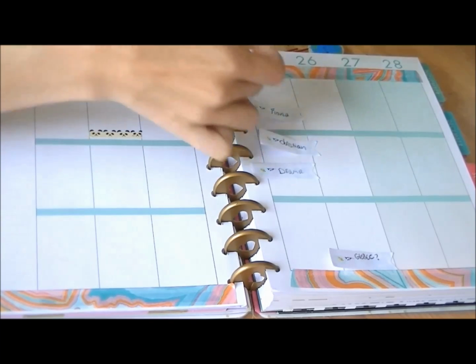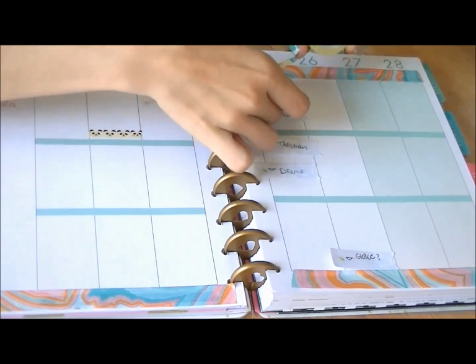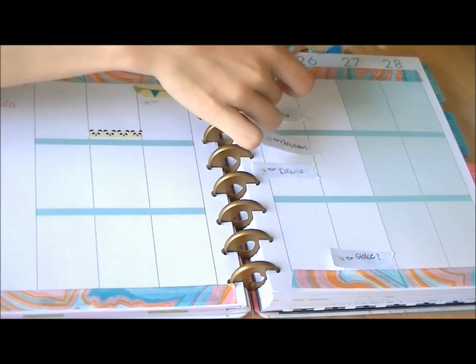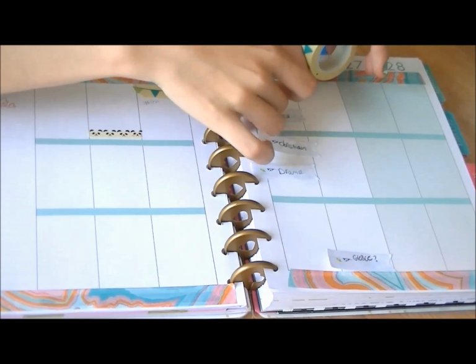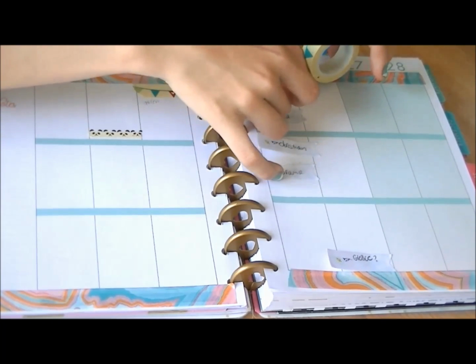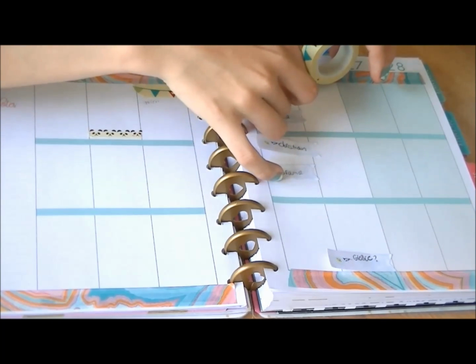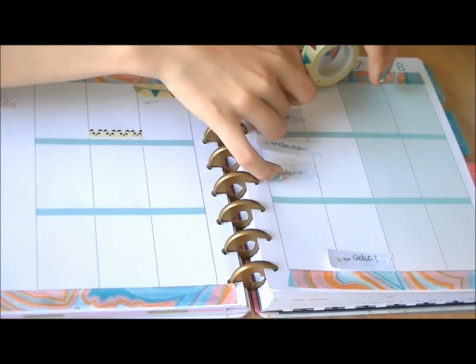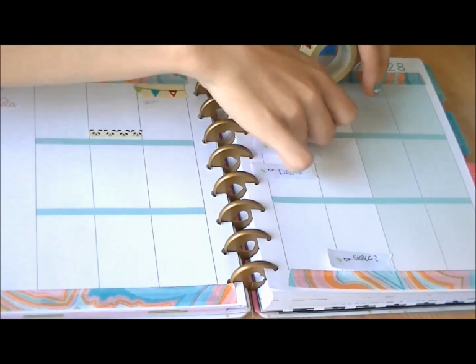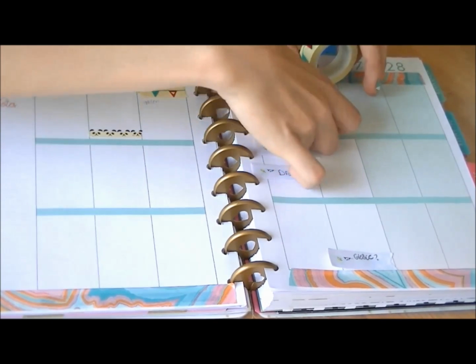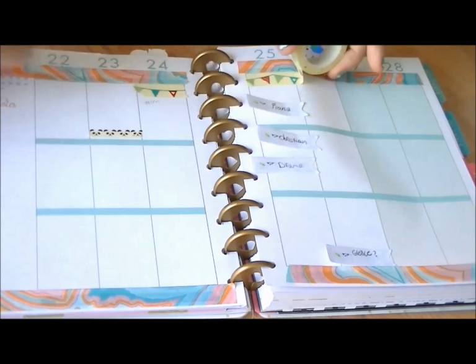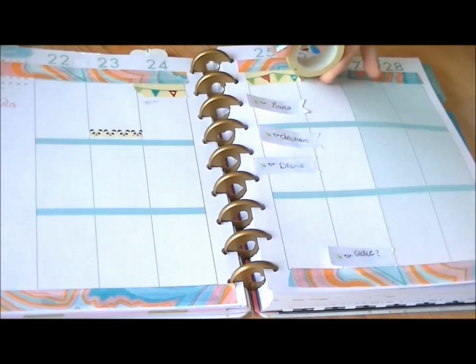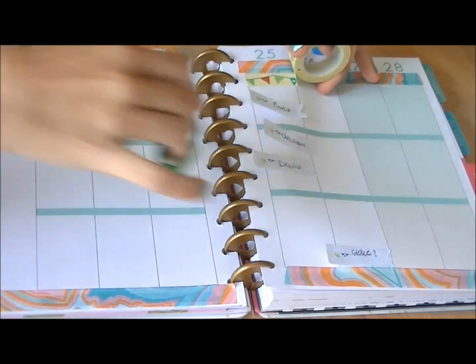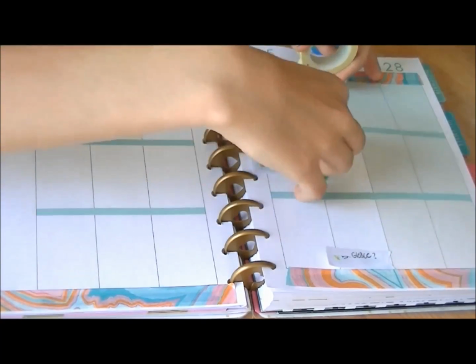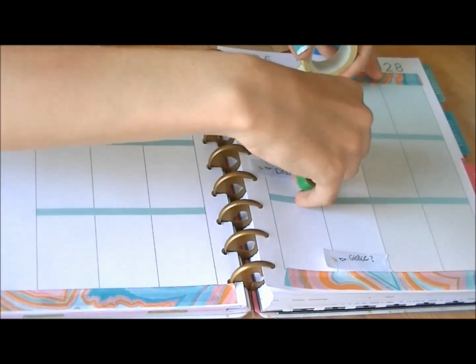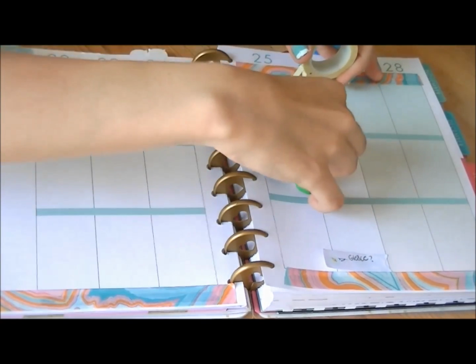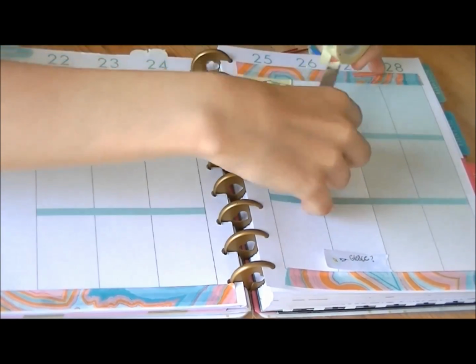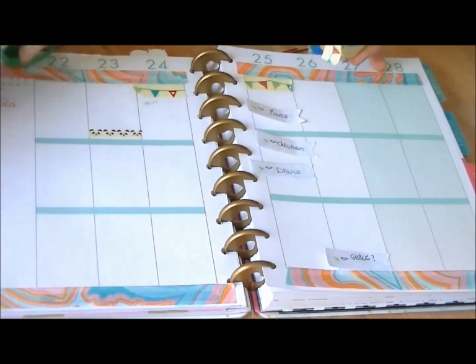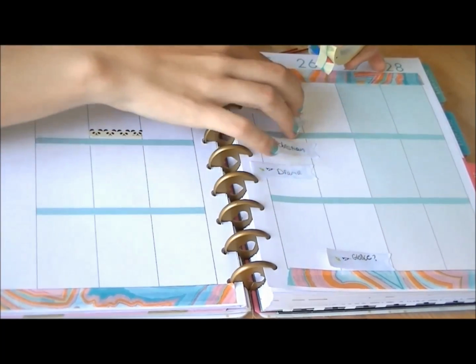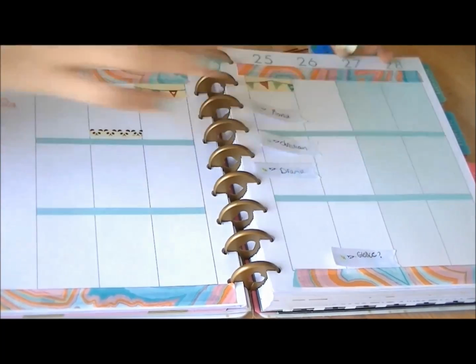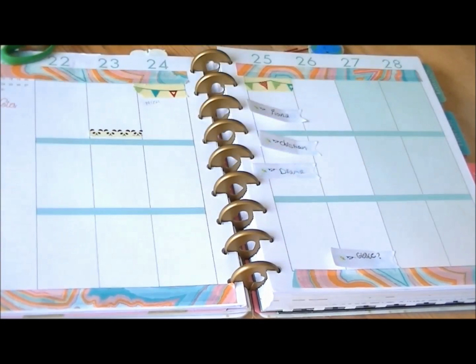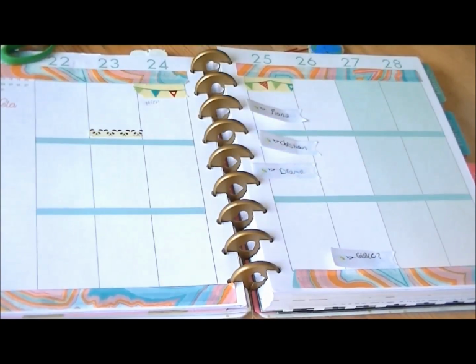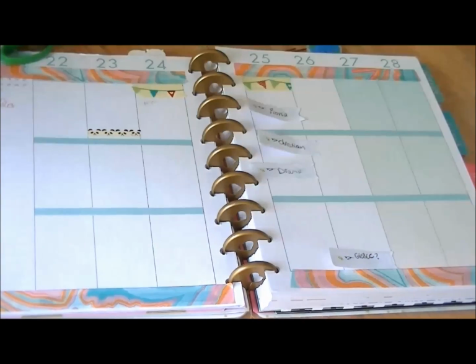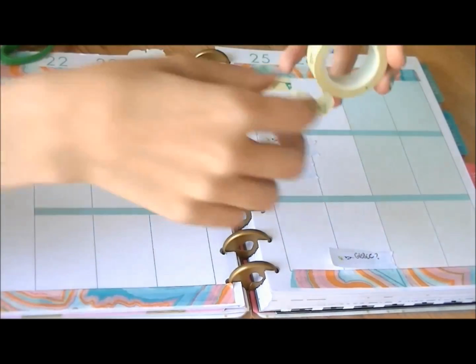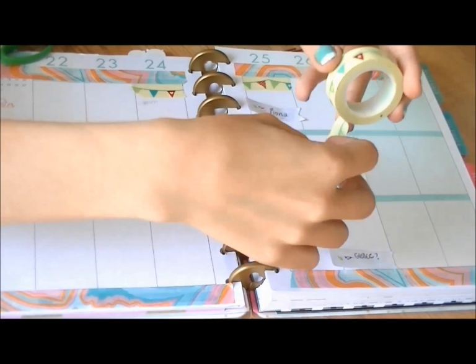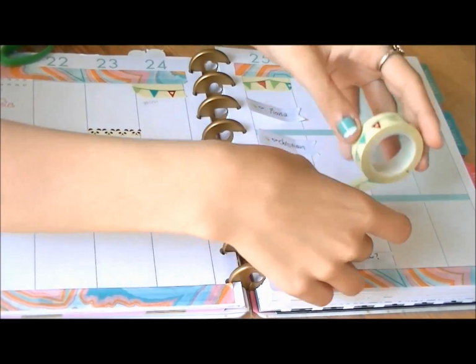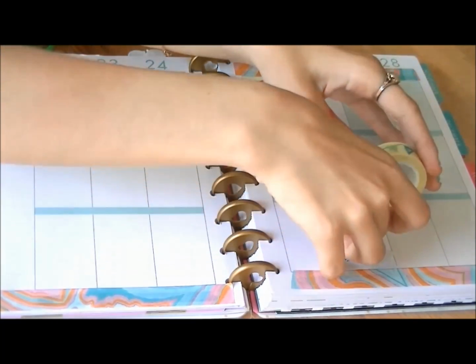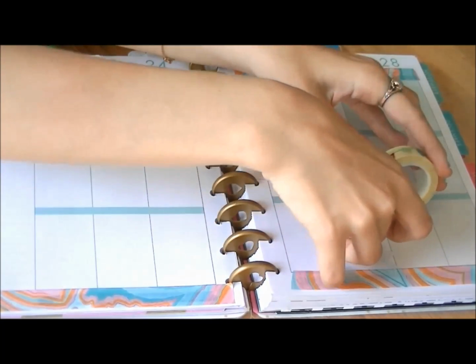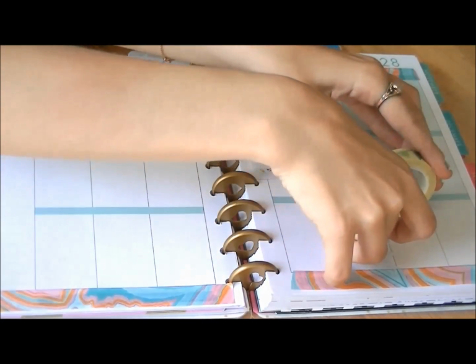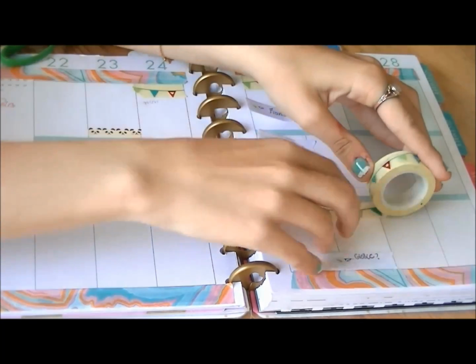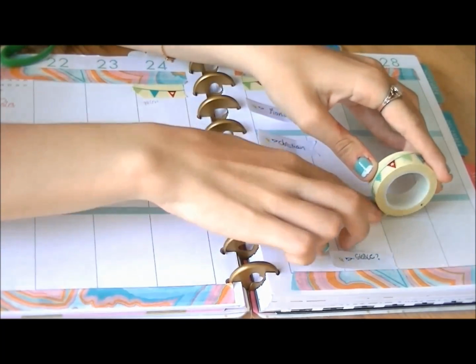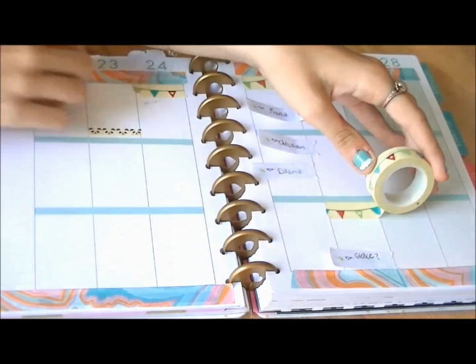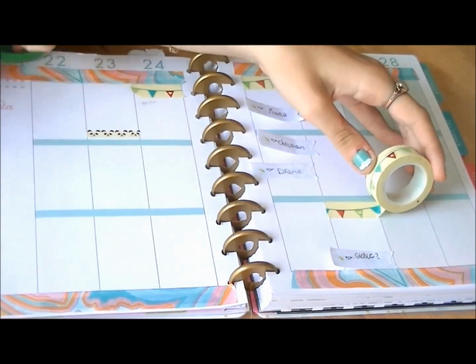Now I'm just putting this banner tape onto my special days, such as birthdays and days when I get to do special events, like going to a play. And this banner tape is also in the other preview haul video.